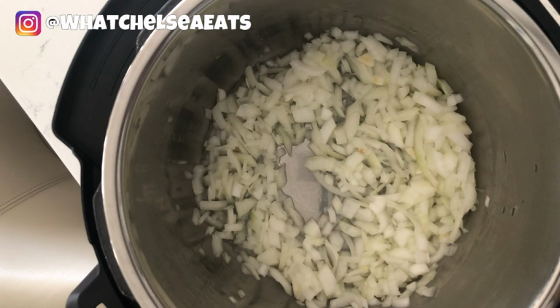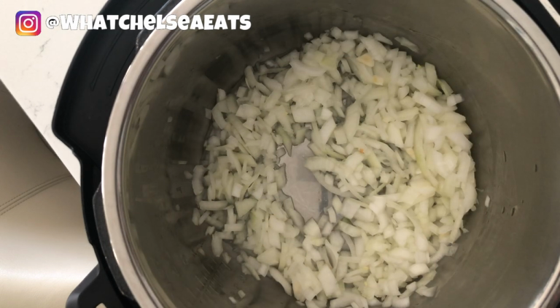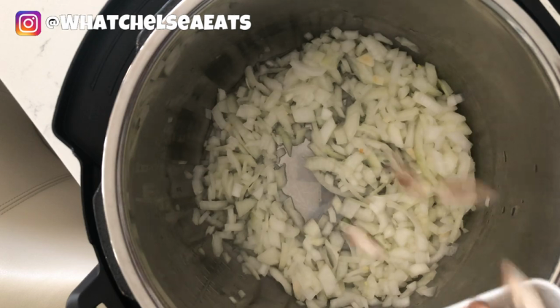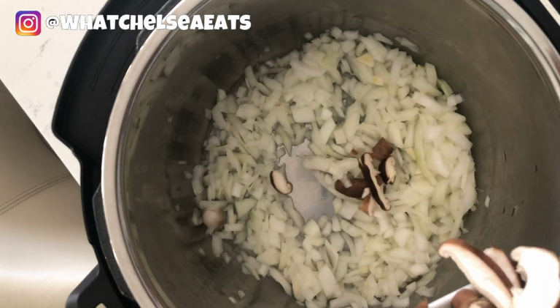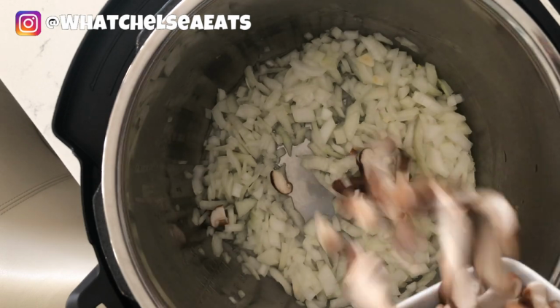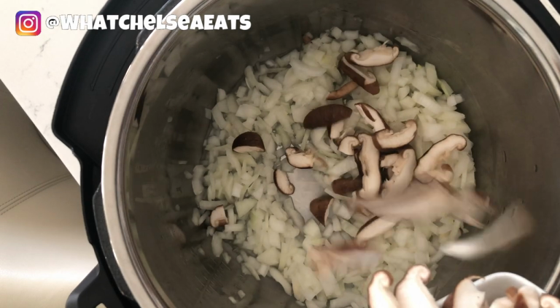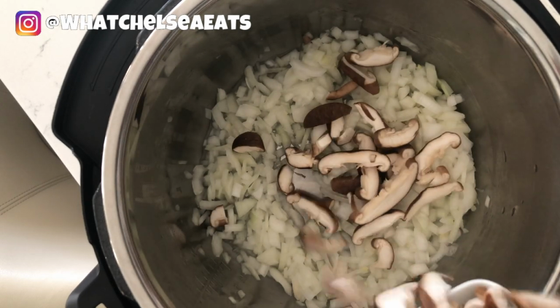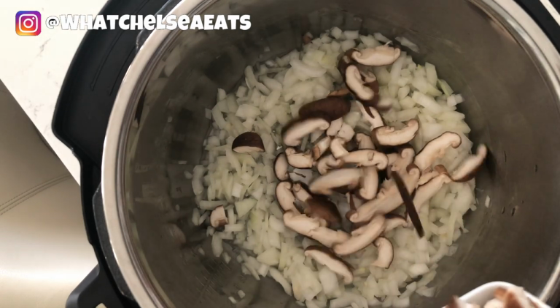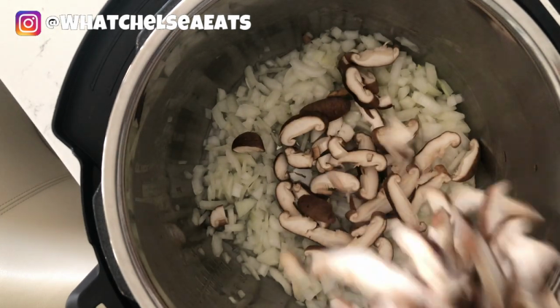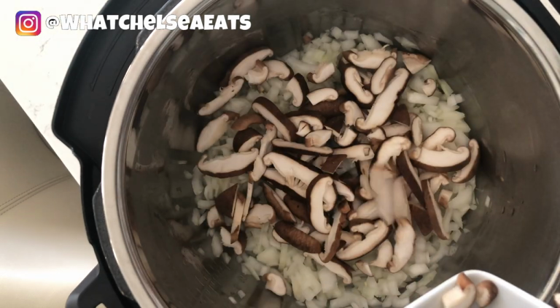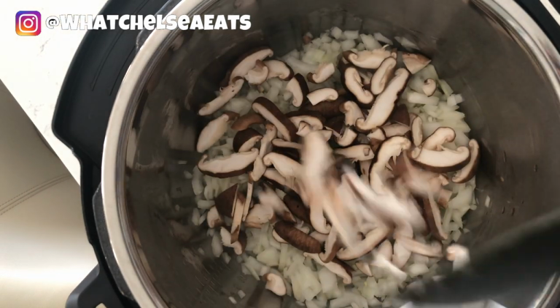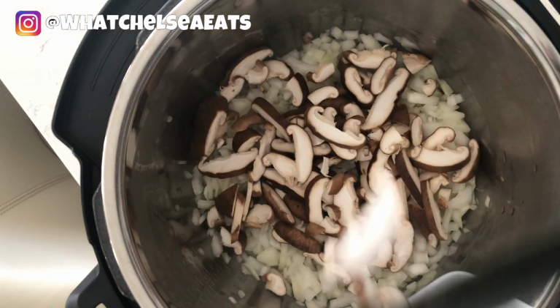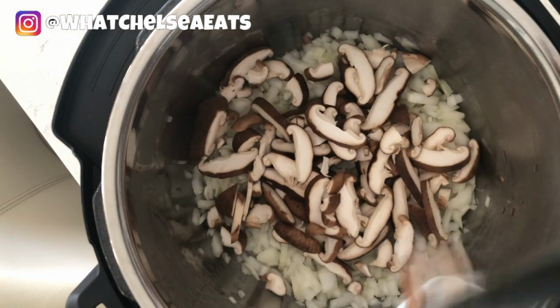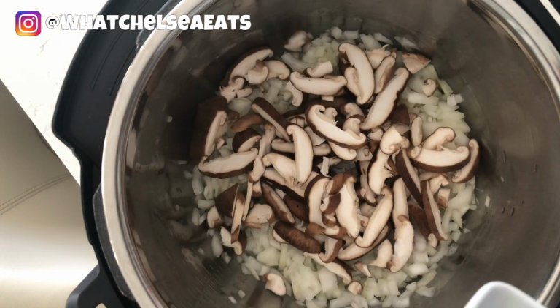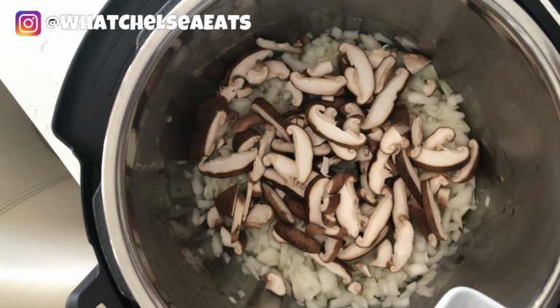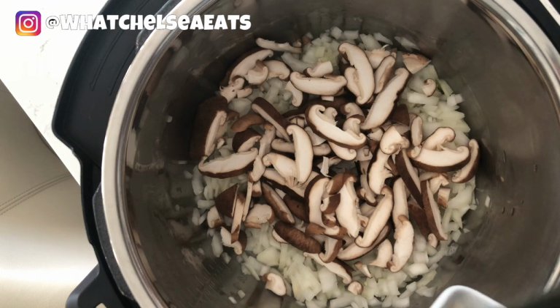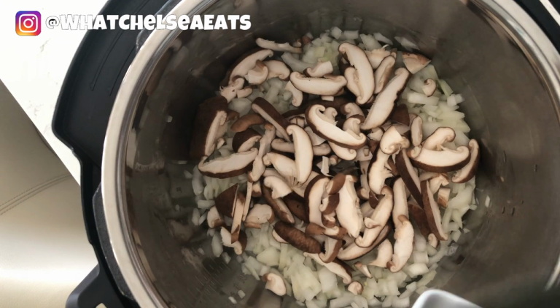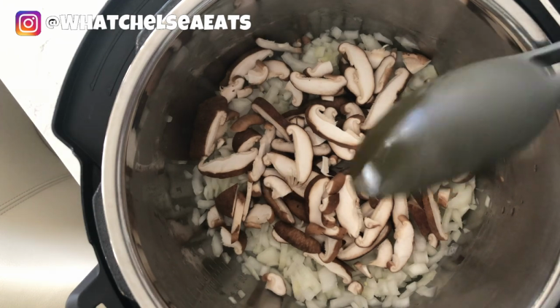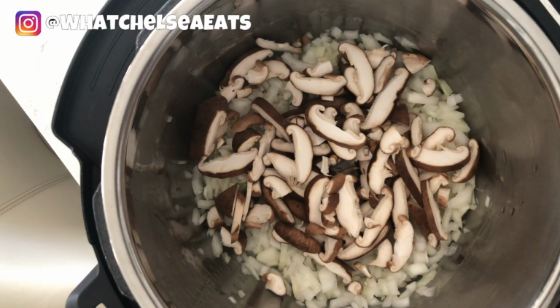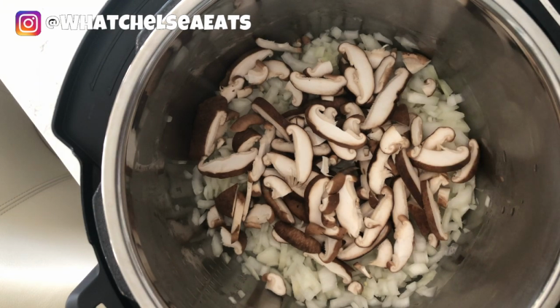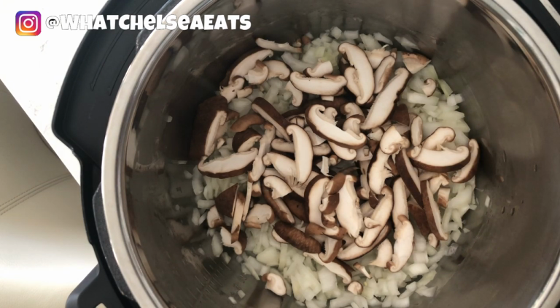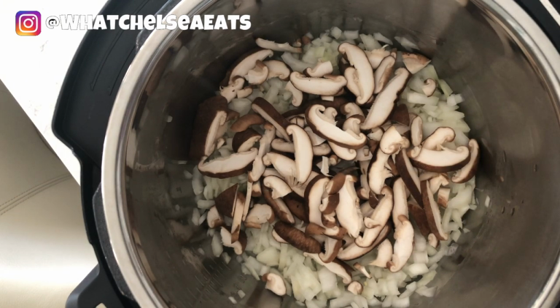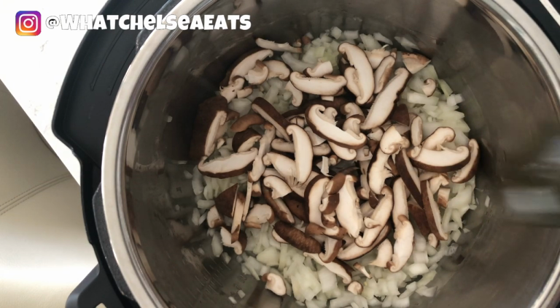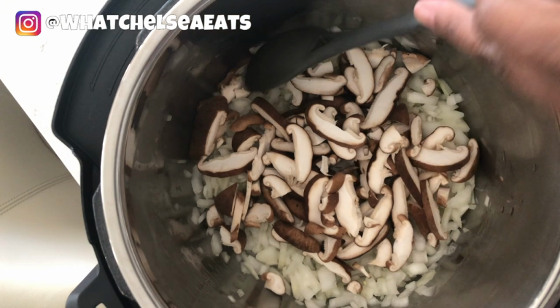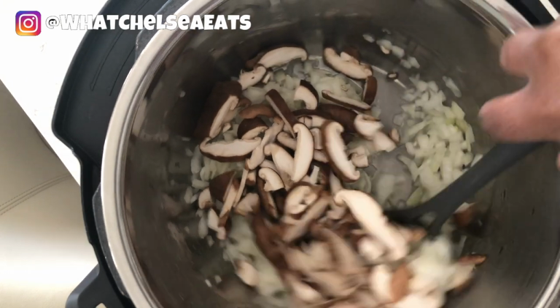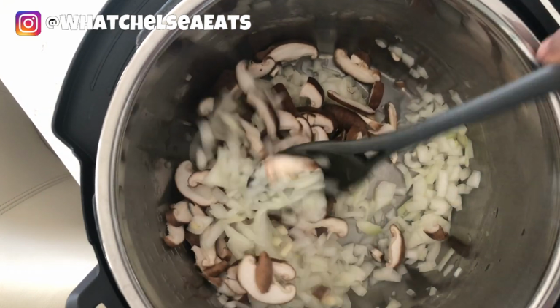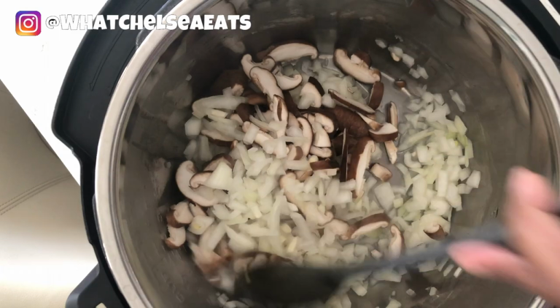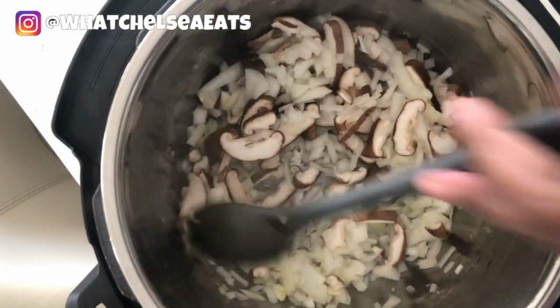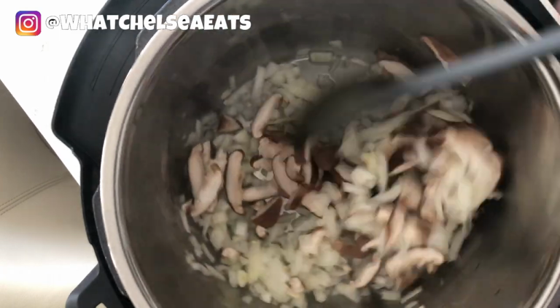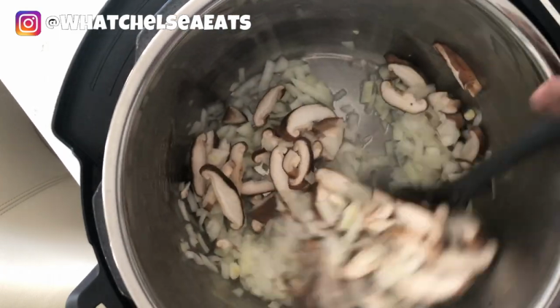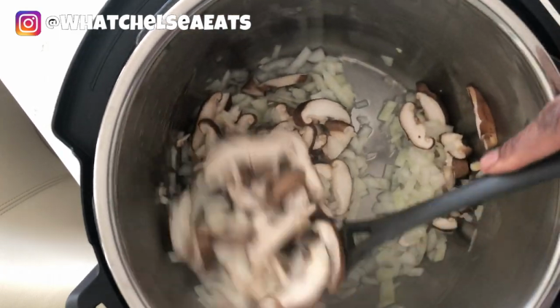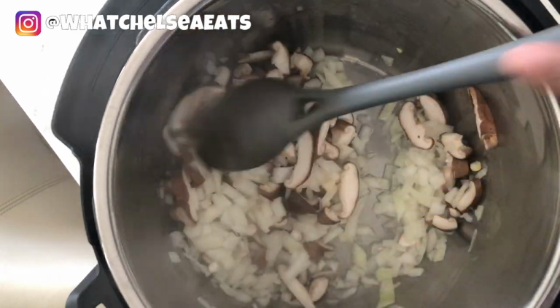Next I'm going to add my favorite mushrooms, which are shiitake mushrooms. The reason I like these mushrooms is because they have a chewy consistency to them — it almost feels like it's meaty, if you will. That's why I use them often.